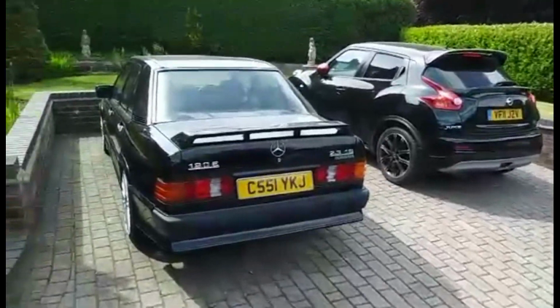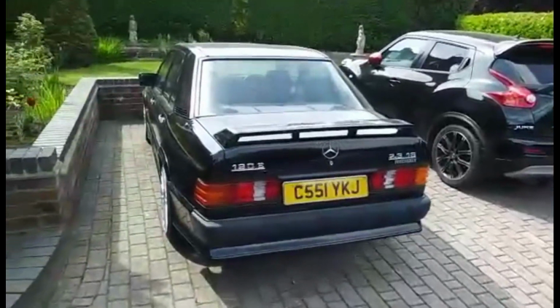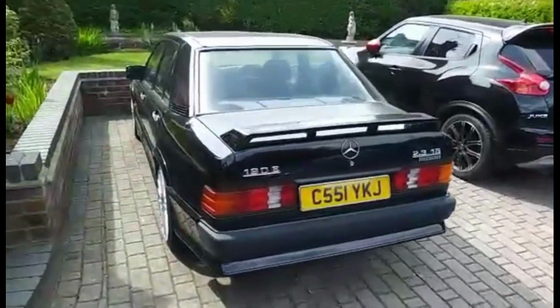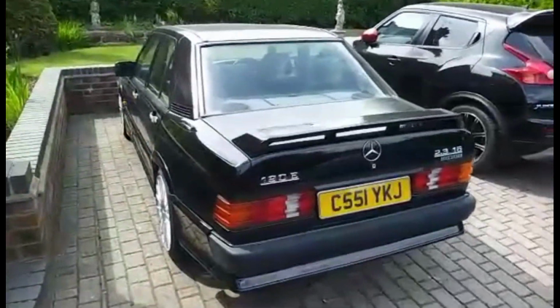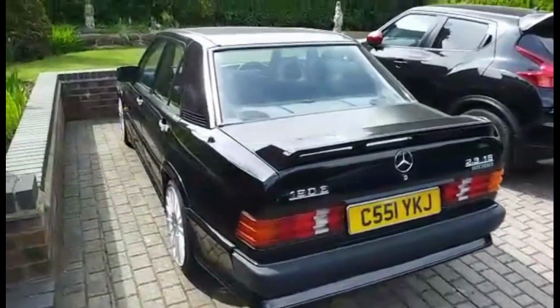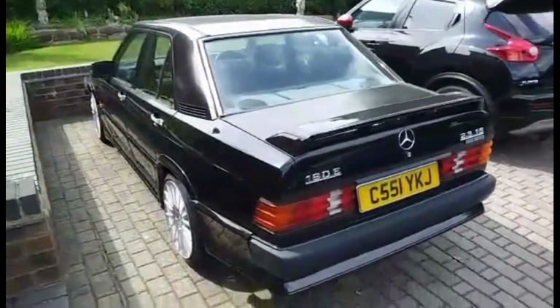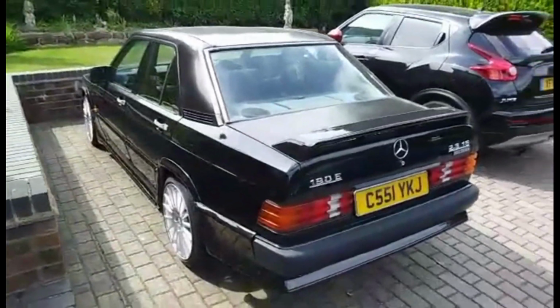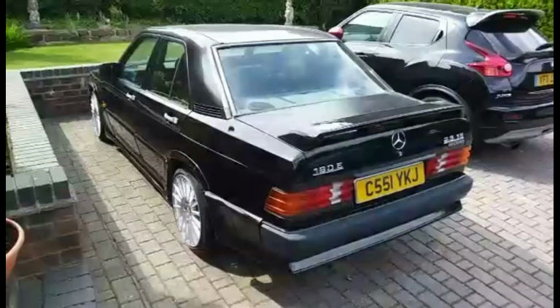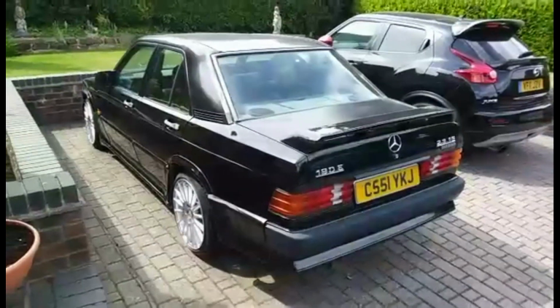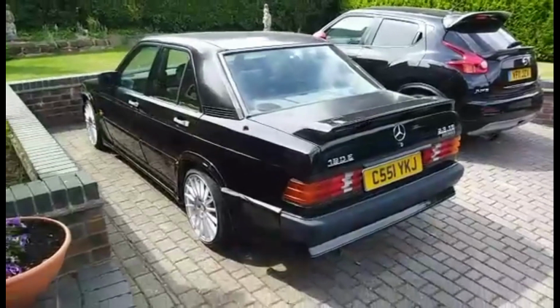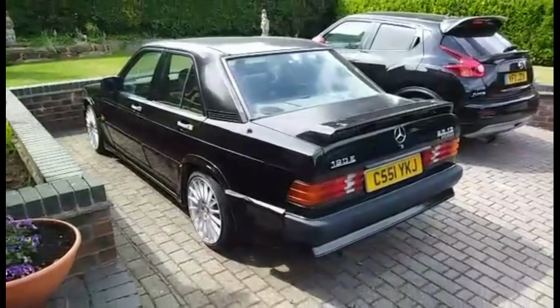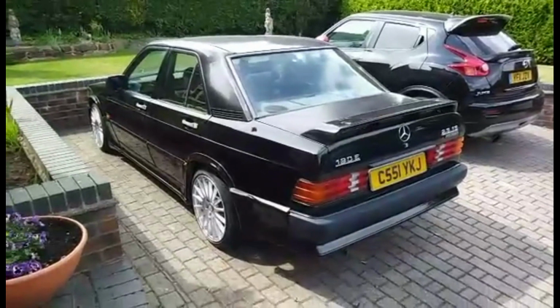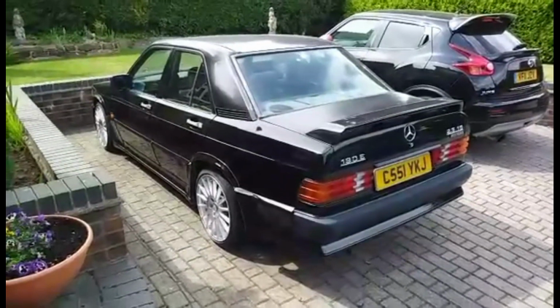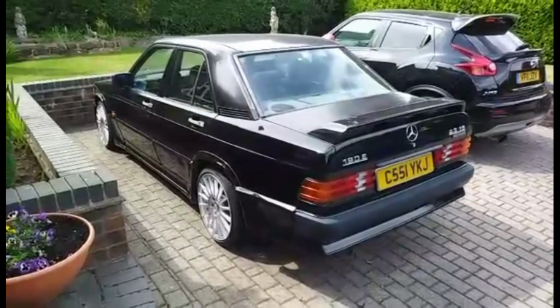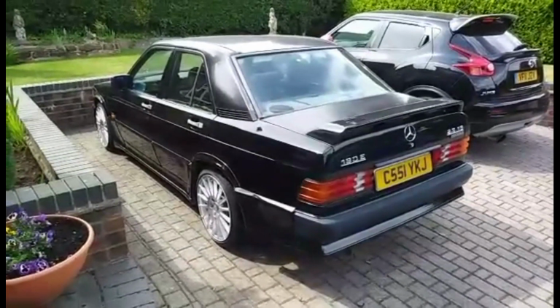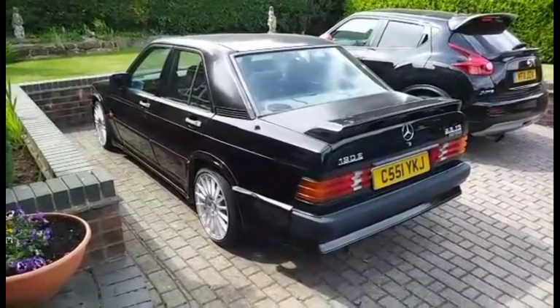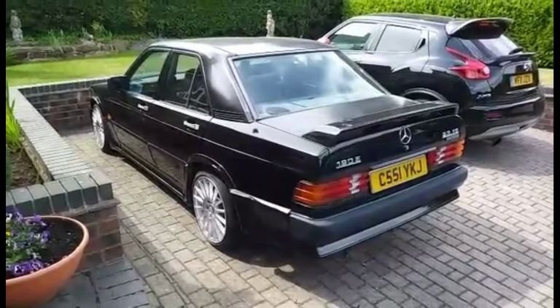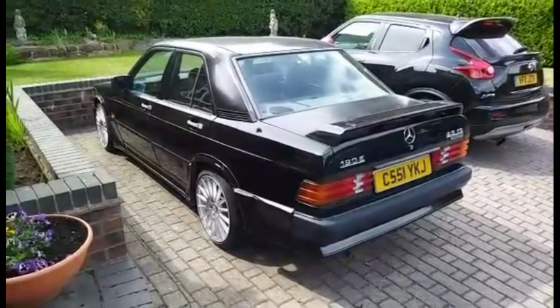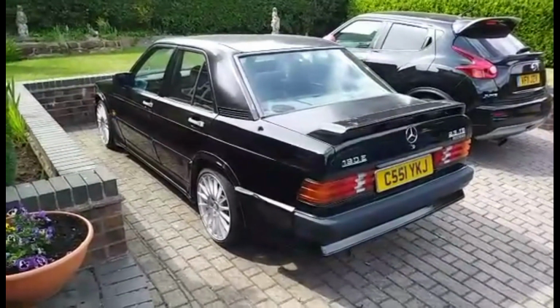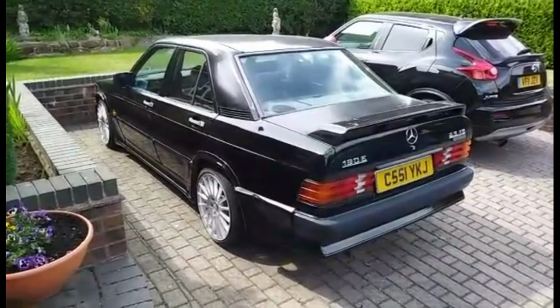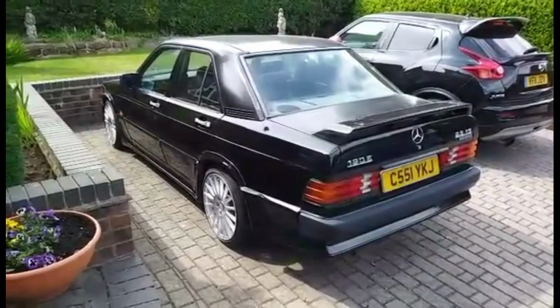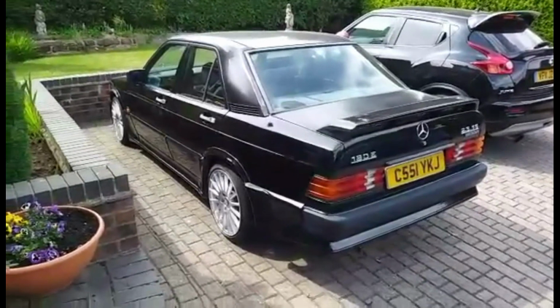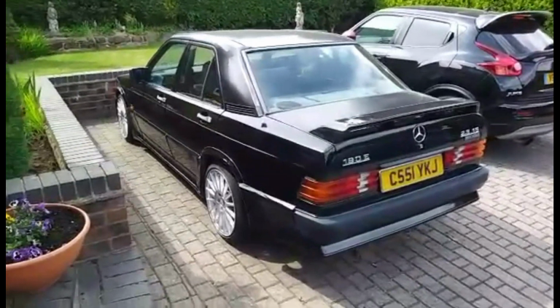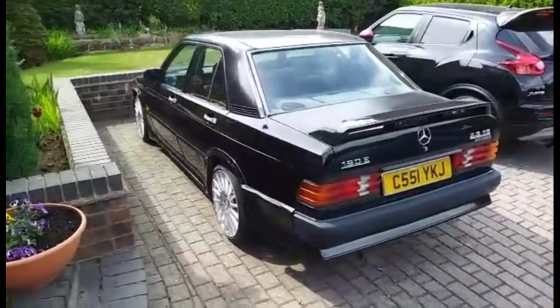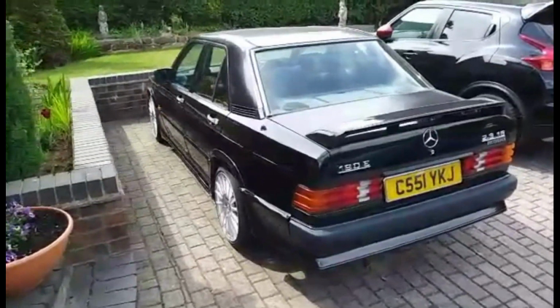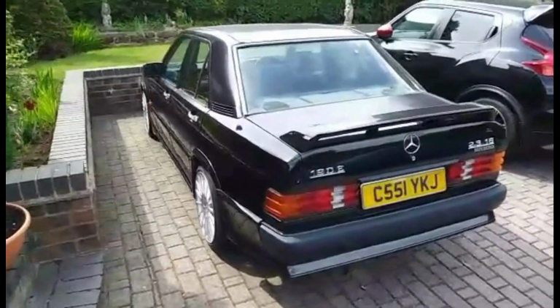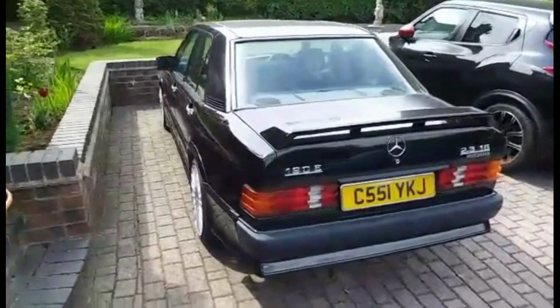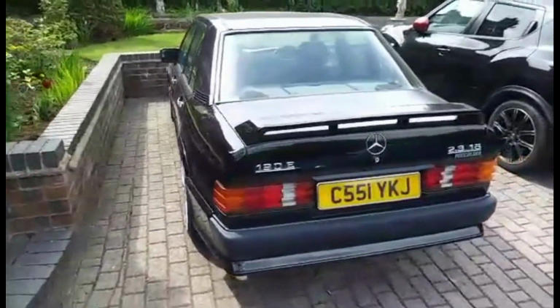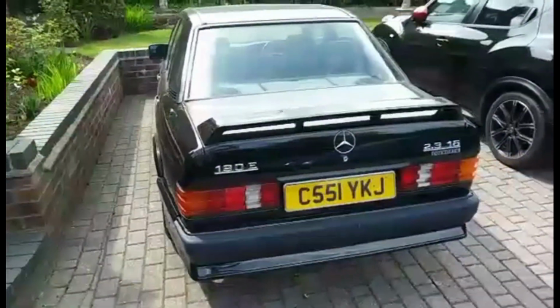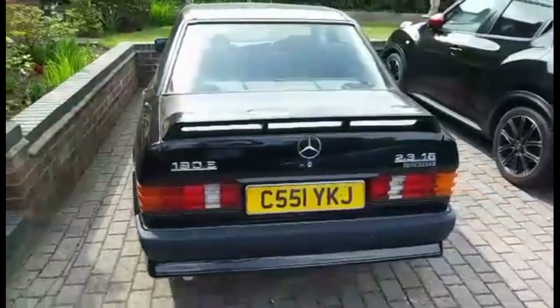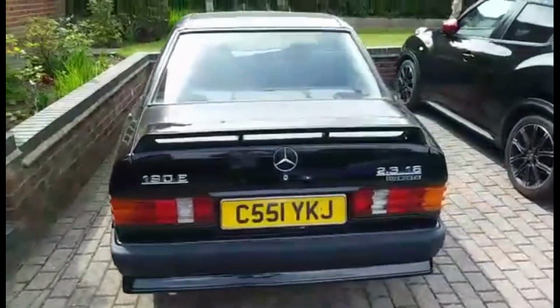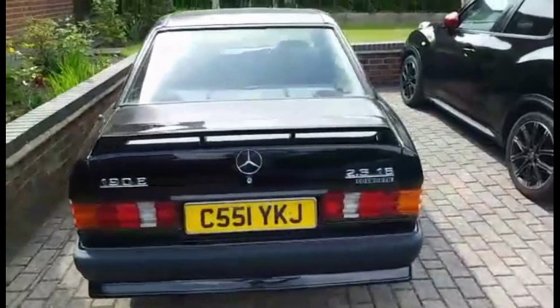And my Mercedes 190 Cosworth, 2.3, 16 valve, 185 brake horsepower standard. Not fast by today's standards but still quite nippy.